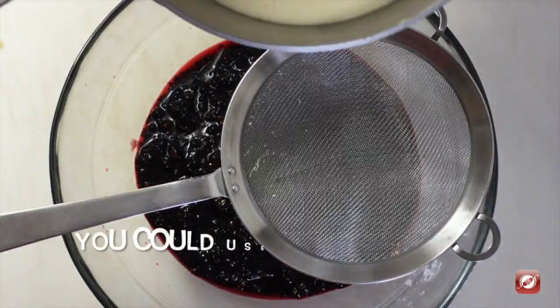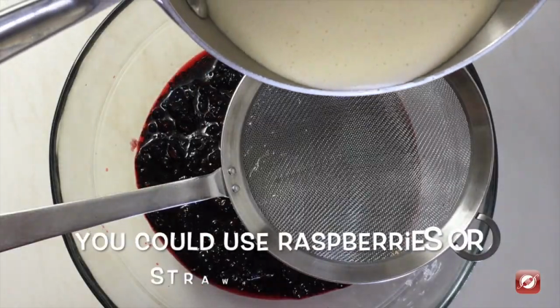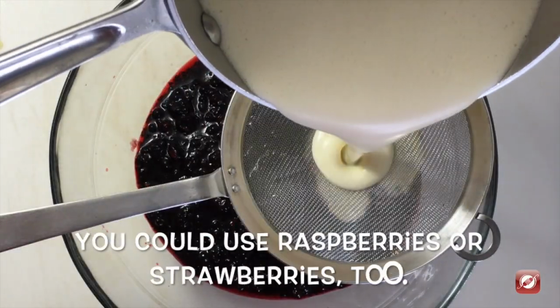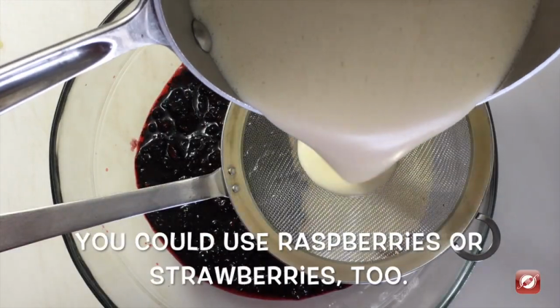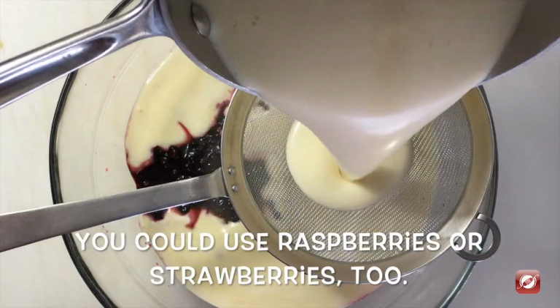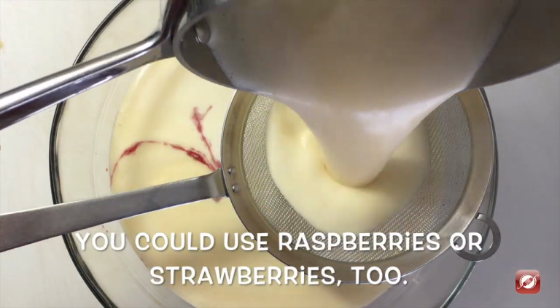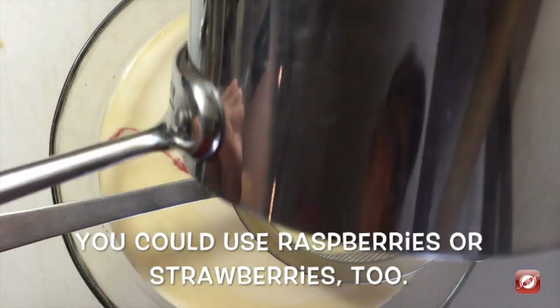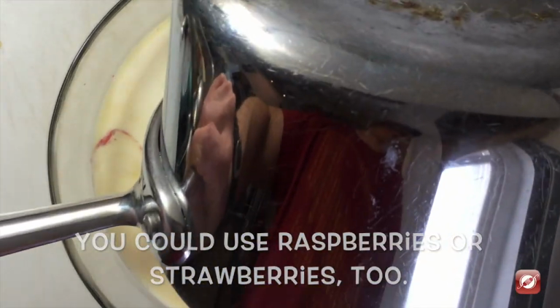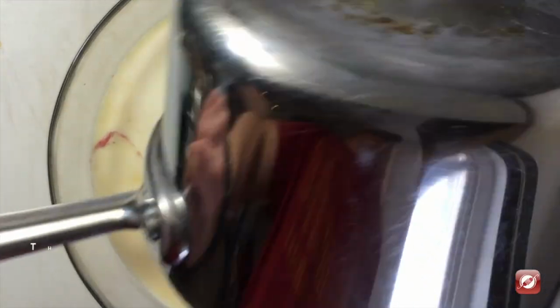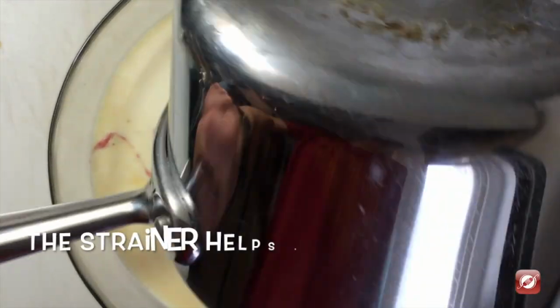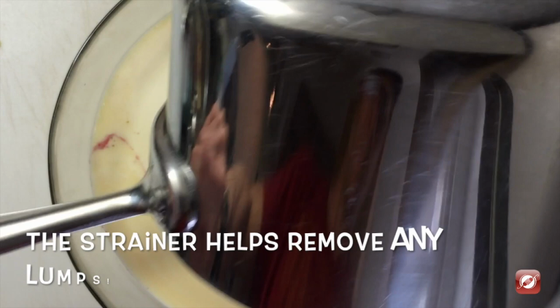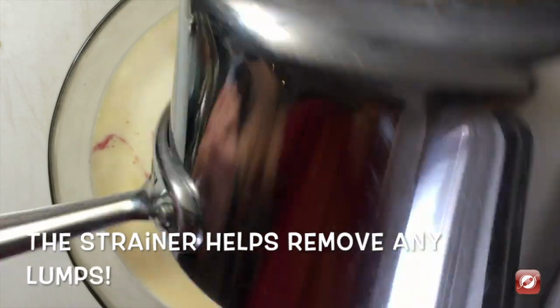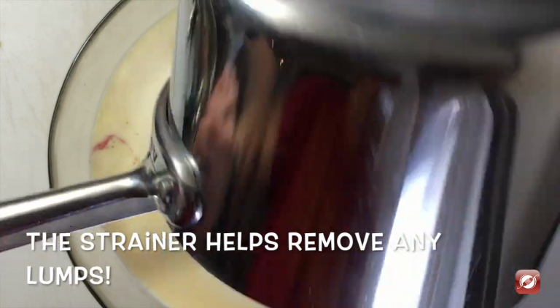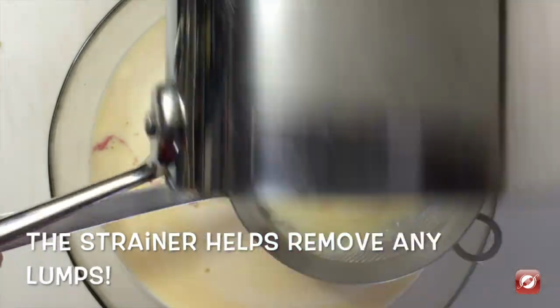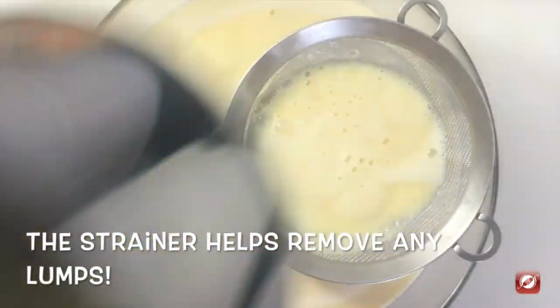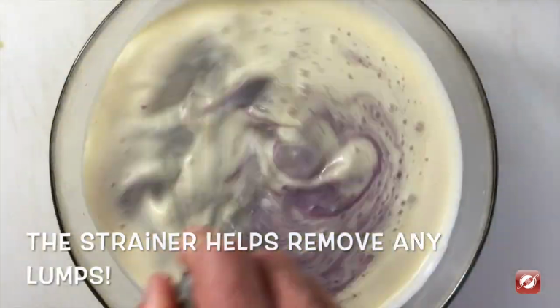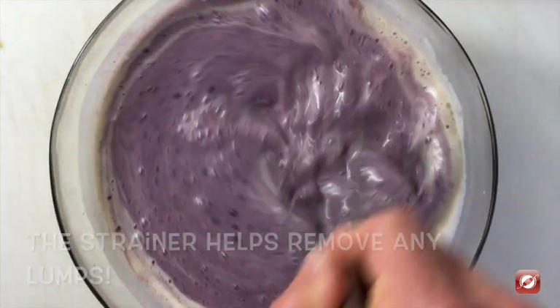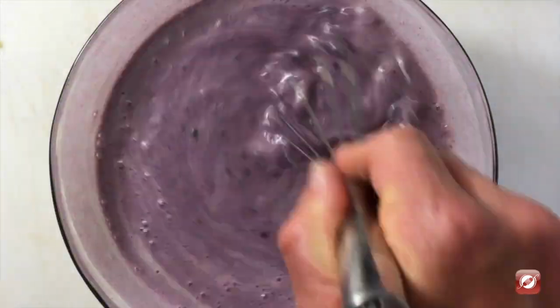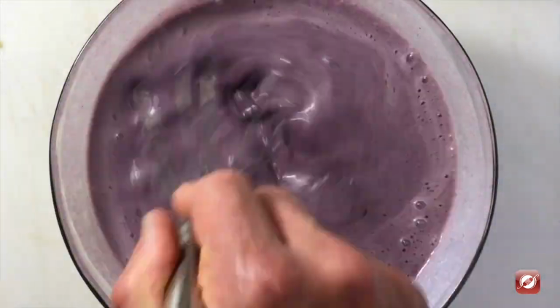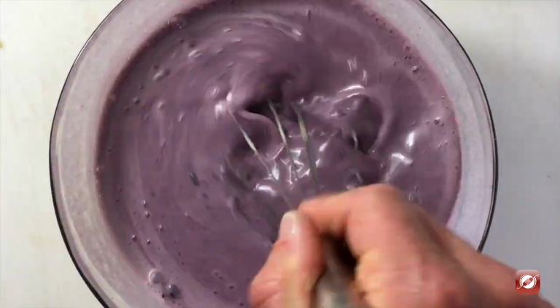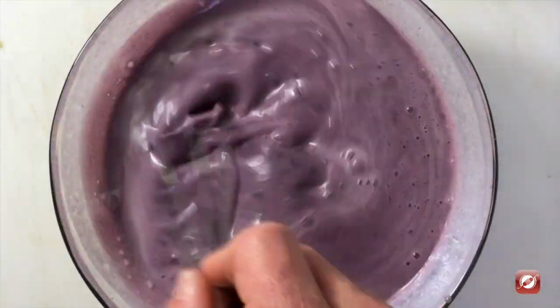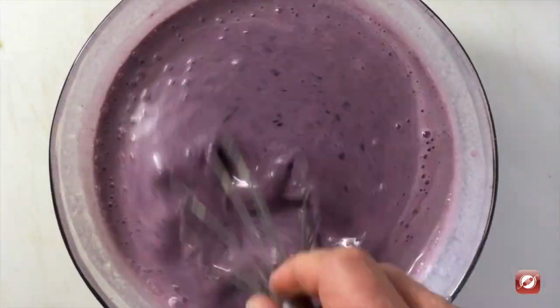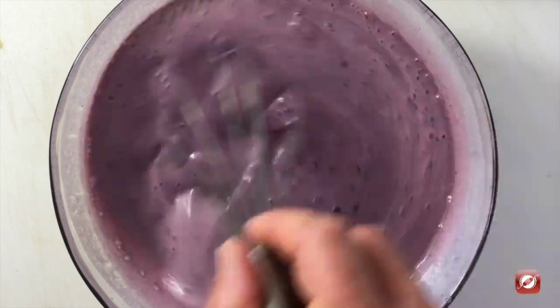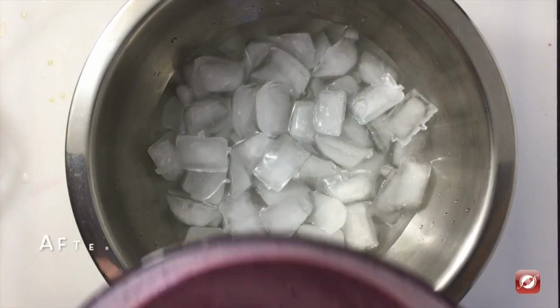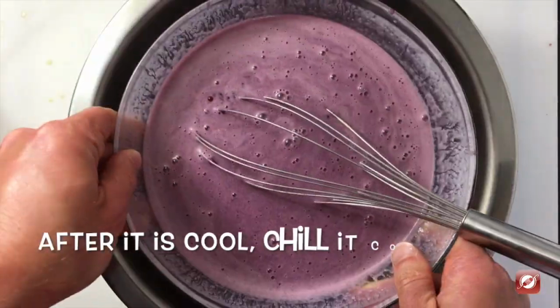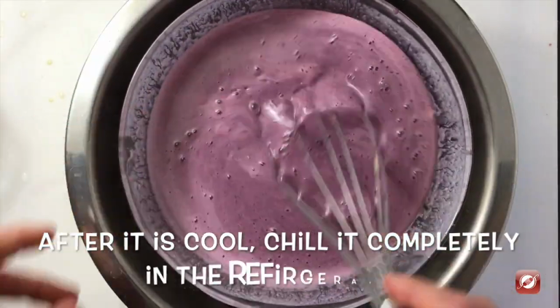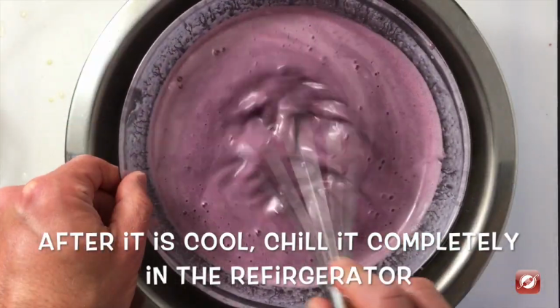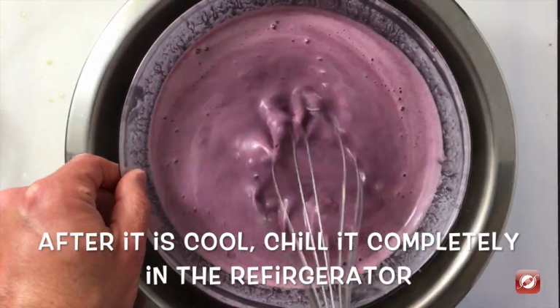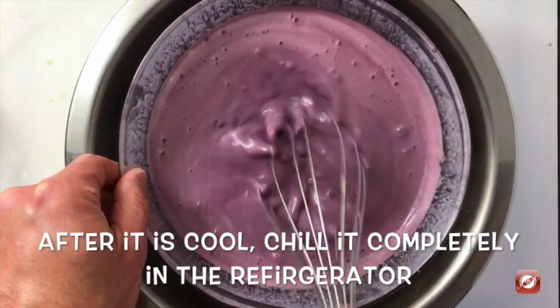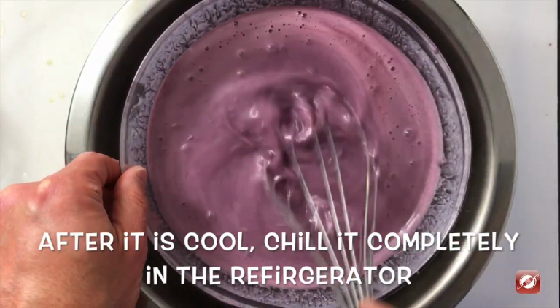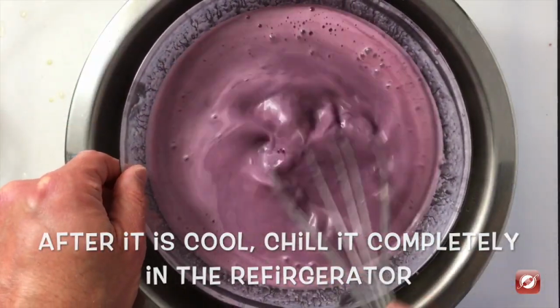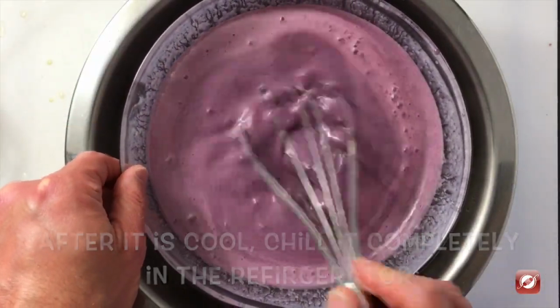I've placed my blackberry puree into a bowl and I'm going to strain my ice cream base right into it. I'm just going to whisk it together. To help my ice cream base cool quickly, I'm going to put it in an ice bath.